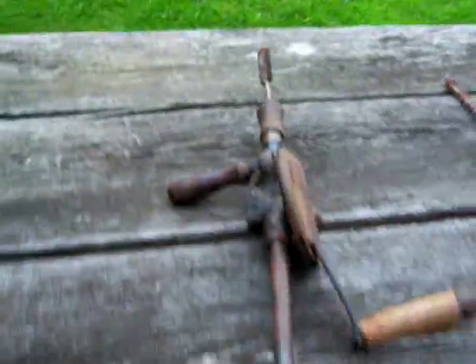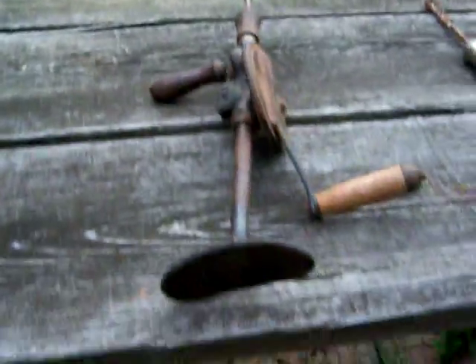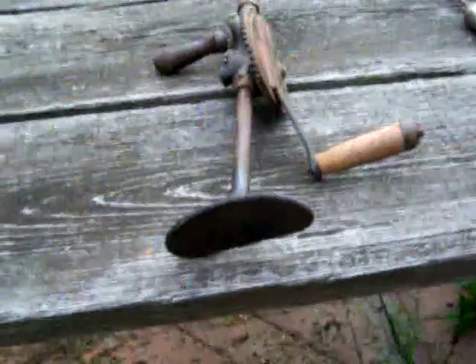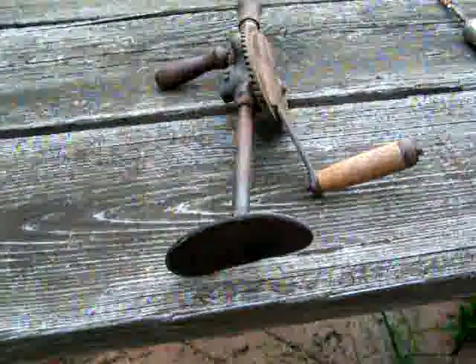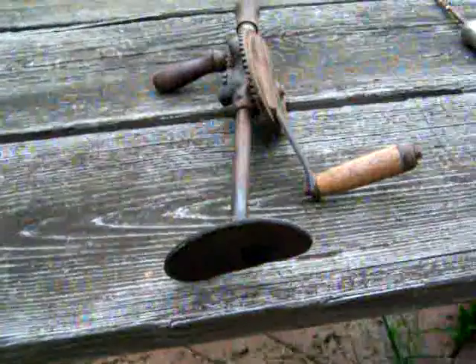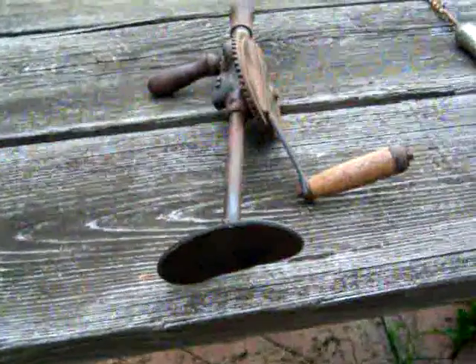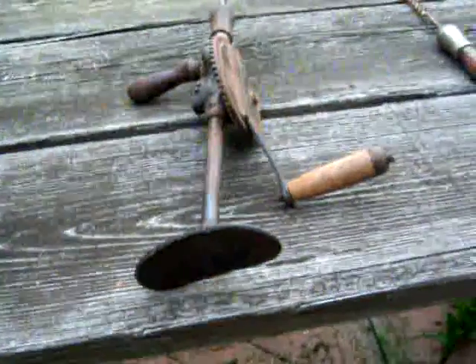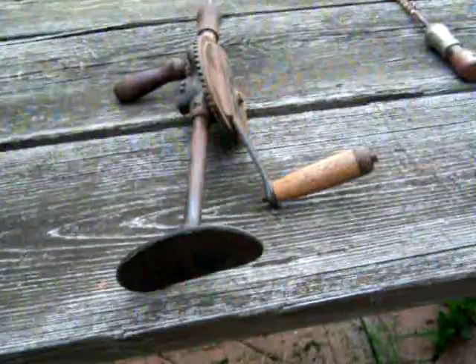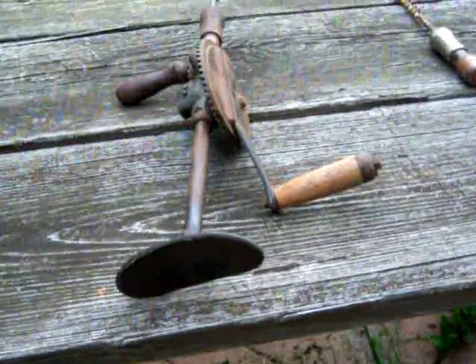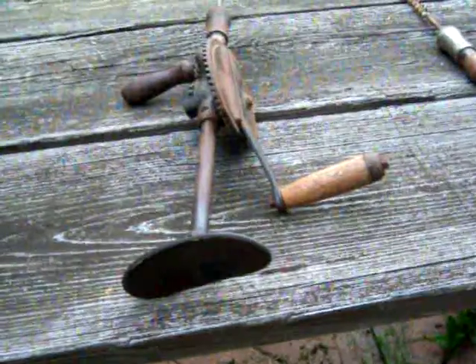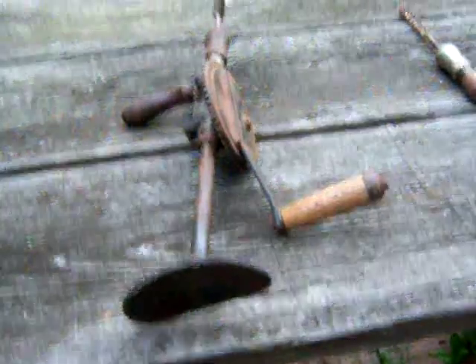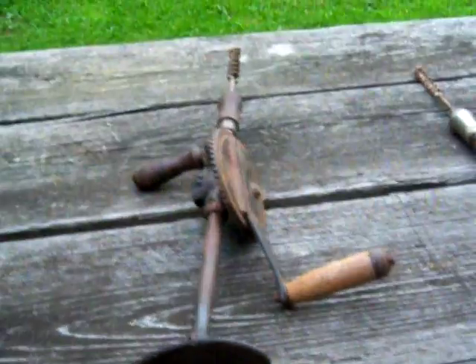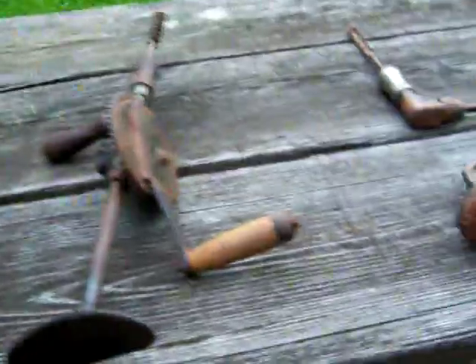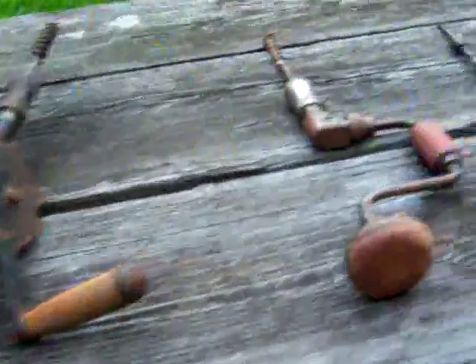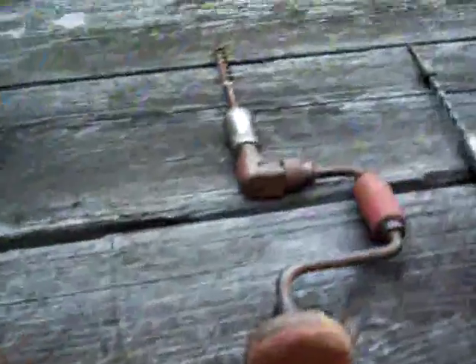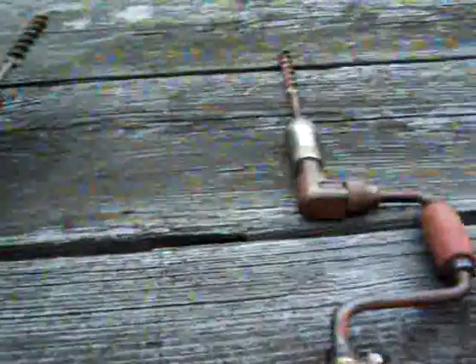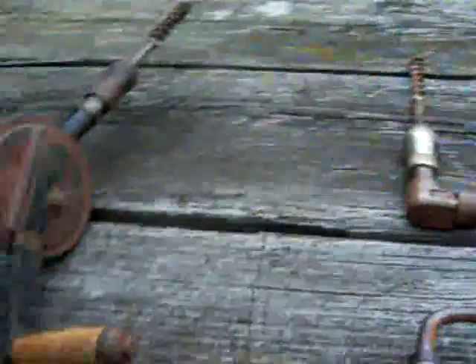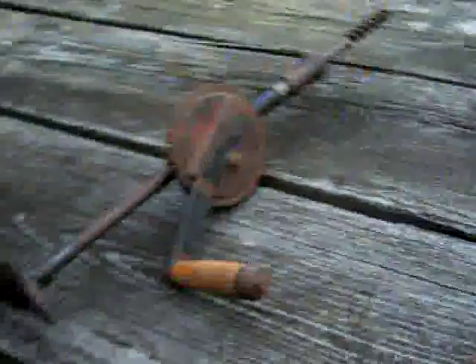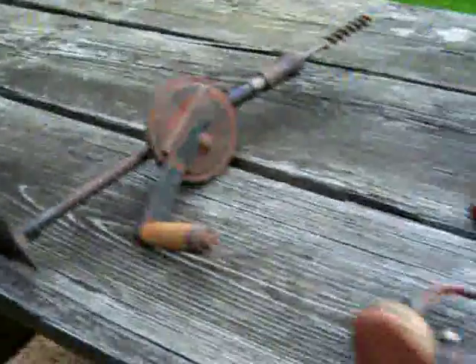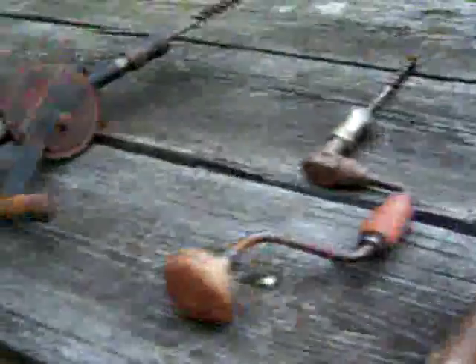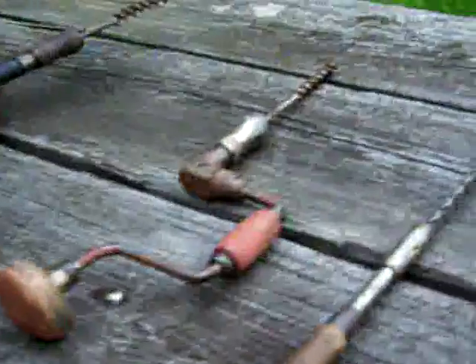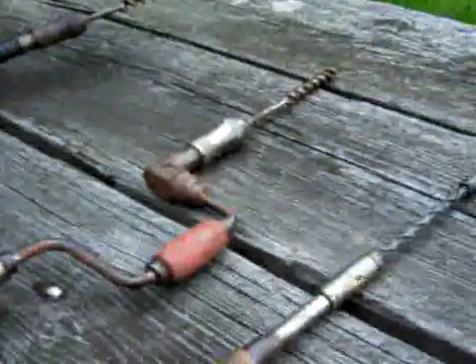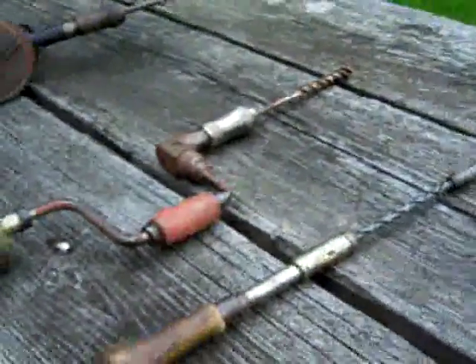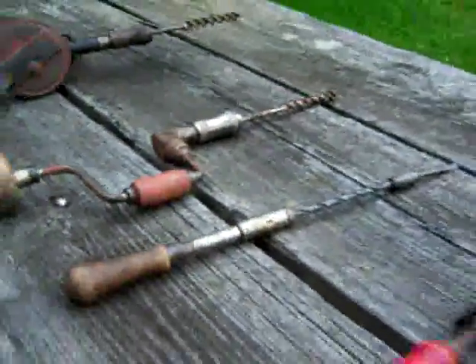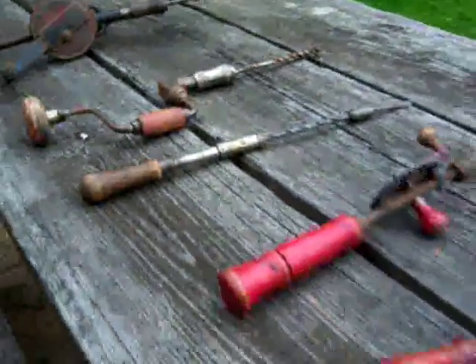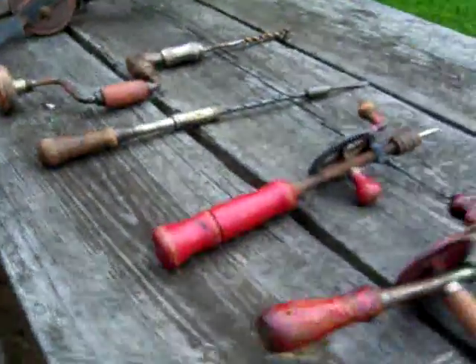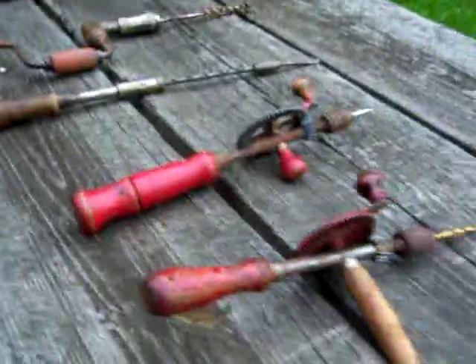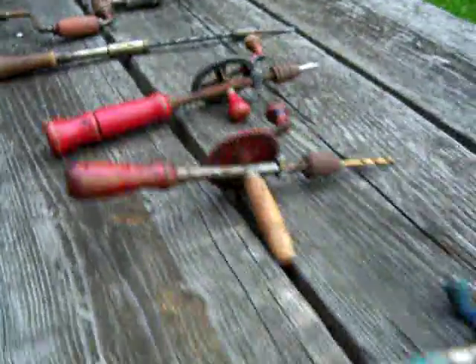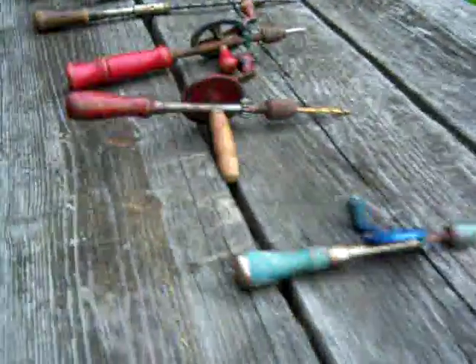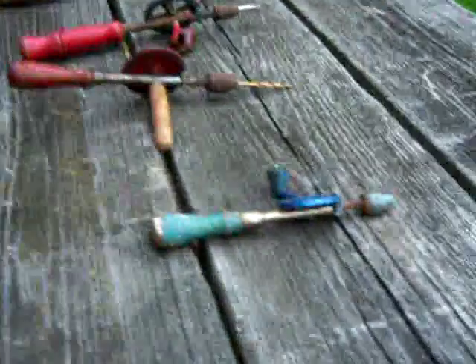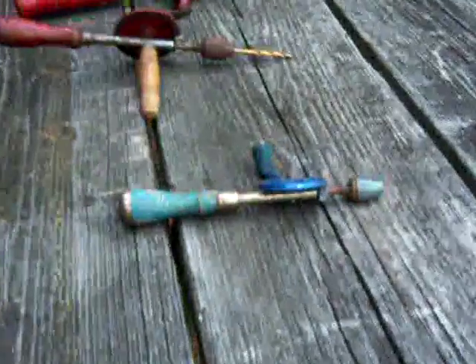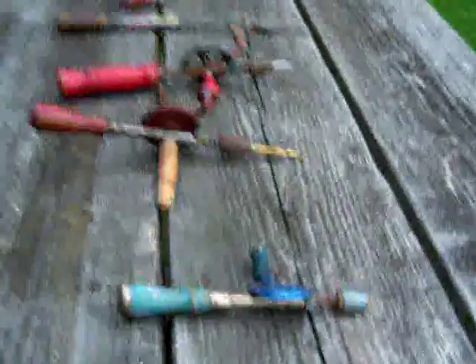Next time you pick up your battery operated drill and take it for granted so easily, think about these drills. We've come a long way, man. Come a long way.